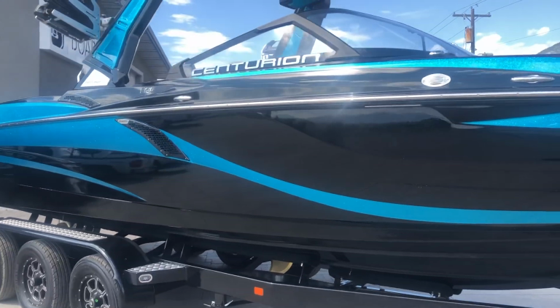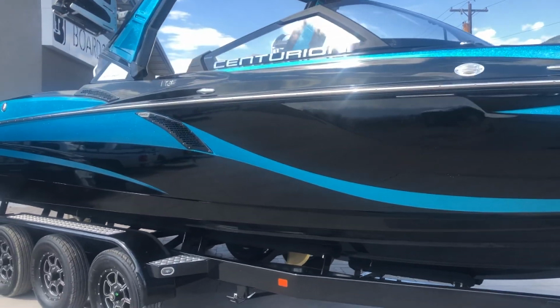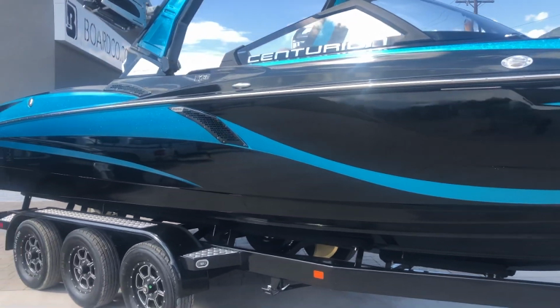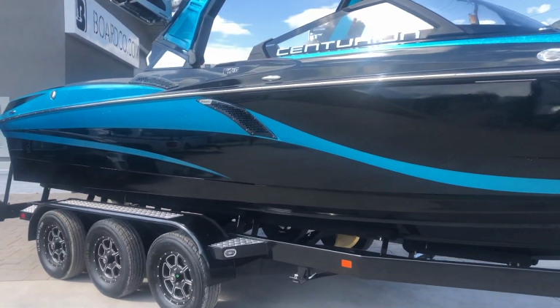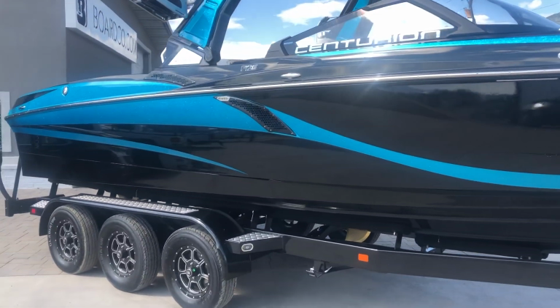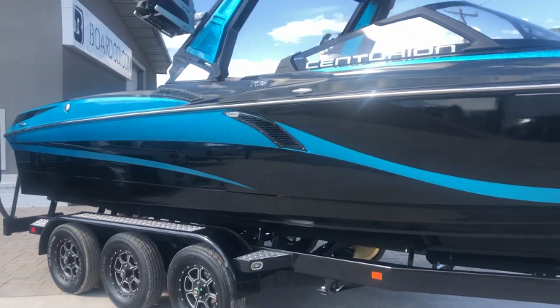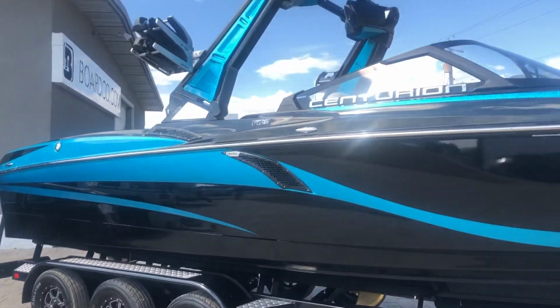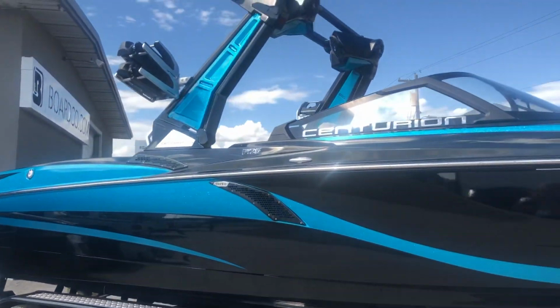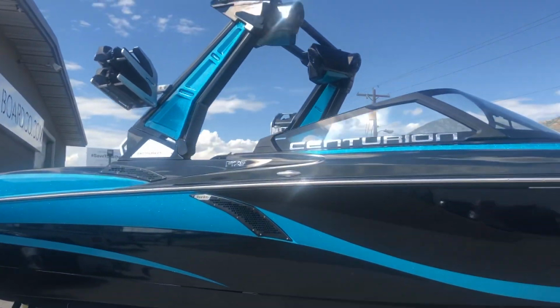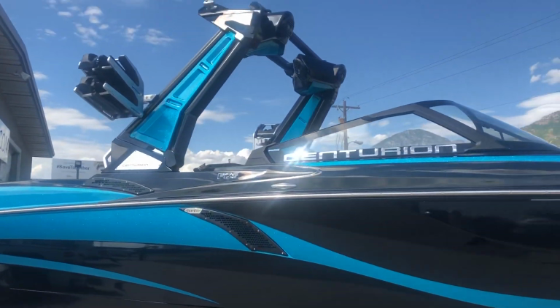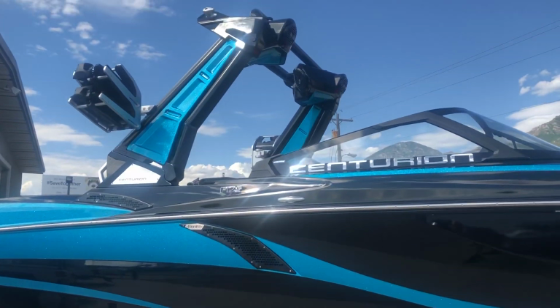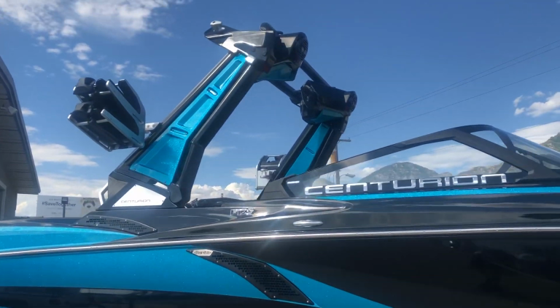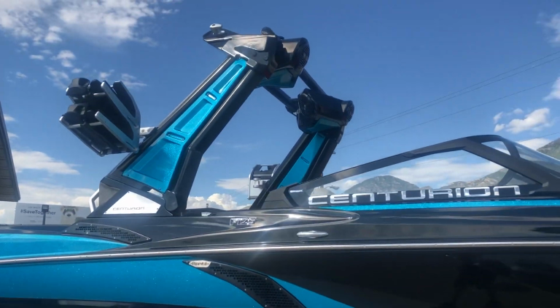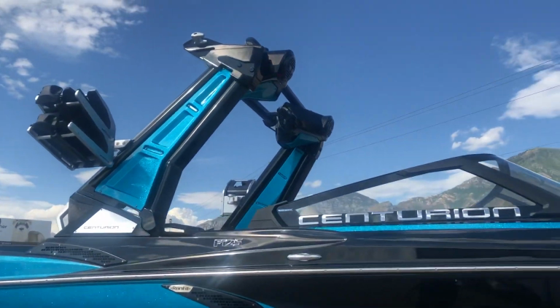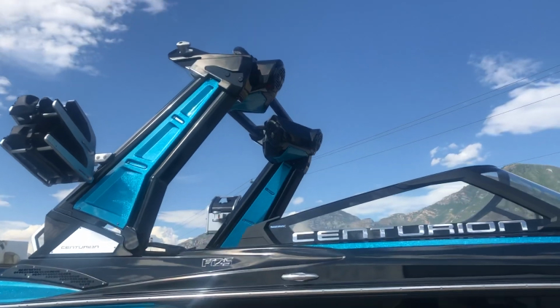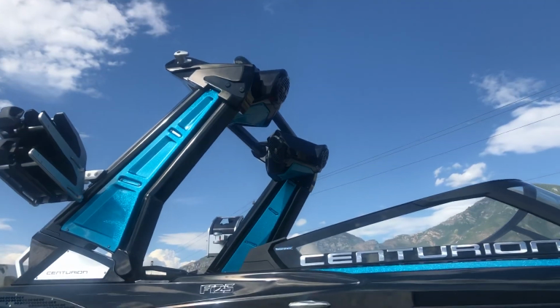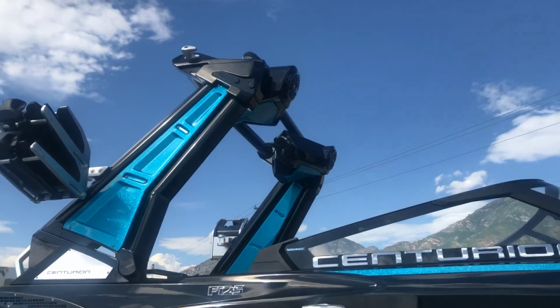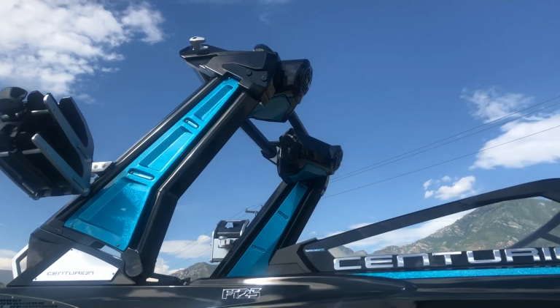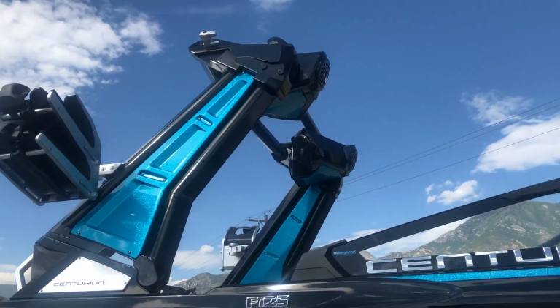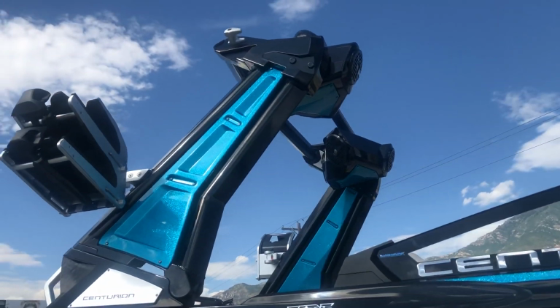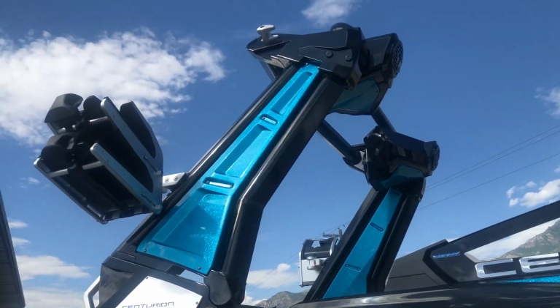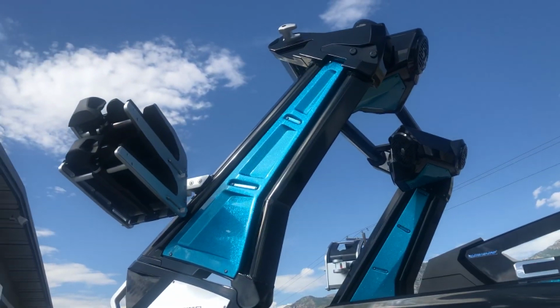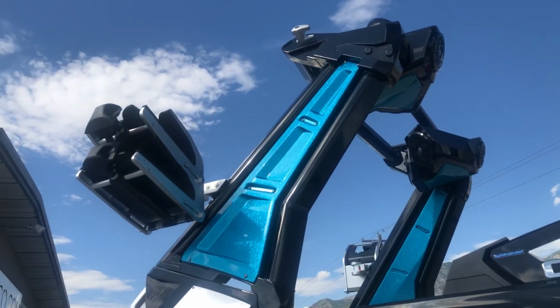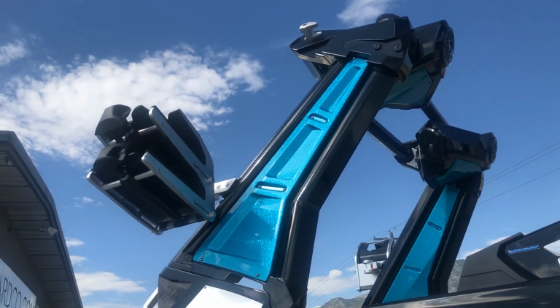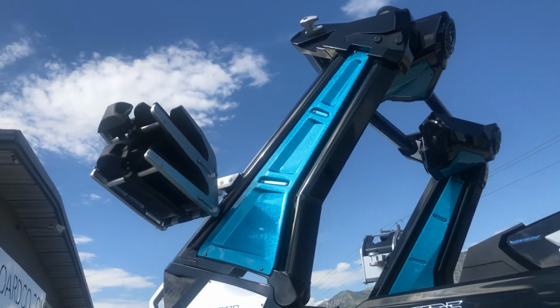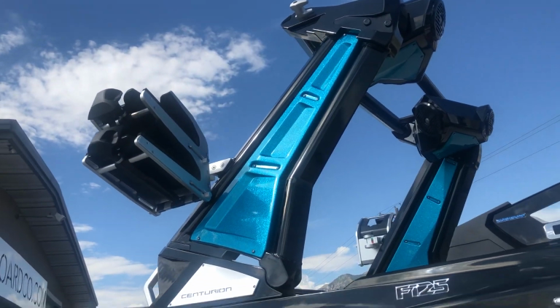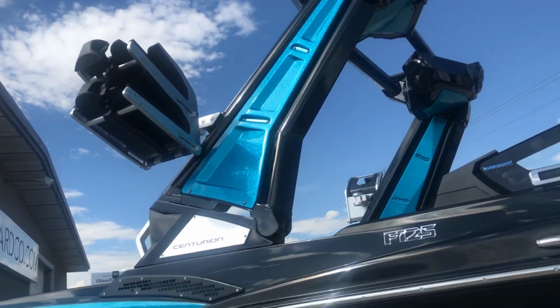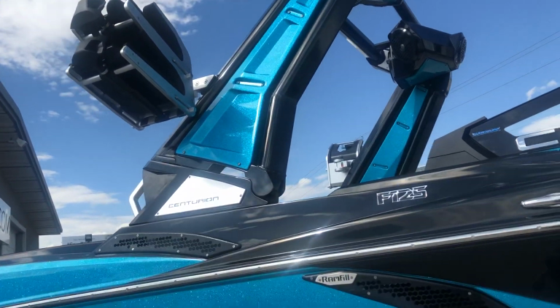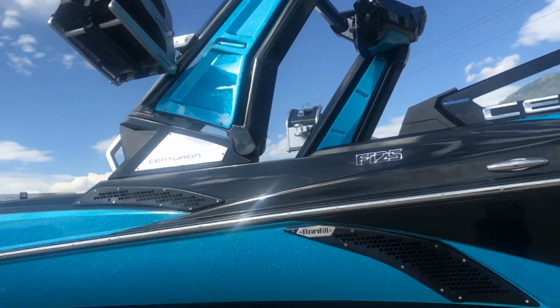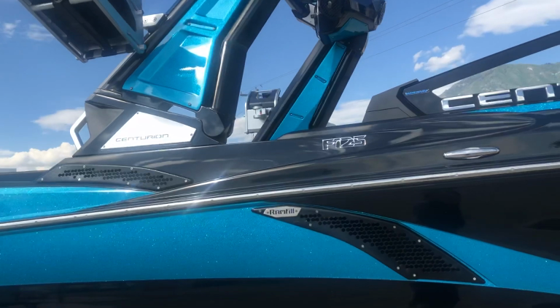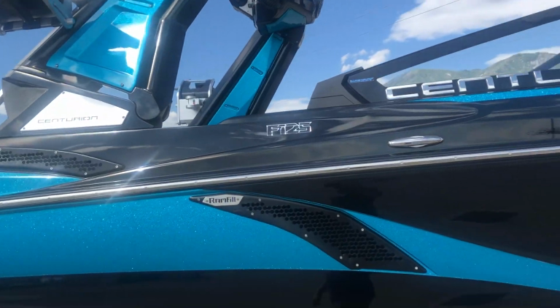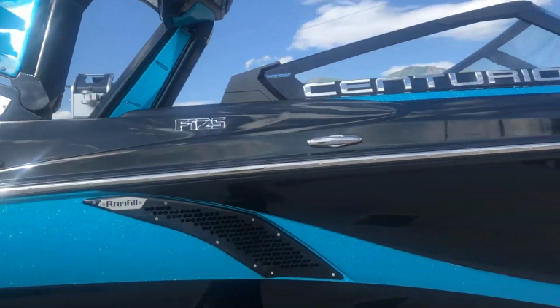This one's on a triple axle trailer. It's got the upgraded drop zone power folding tower on it with the bombshell board racks here. I'll show you a few more details on those once we get inside.